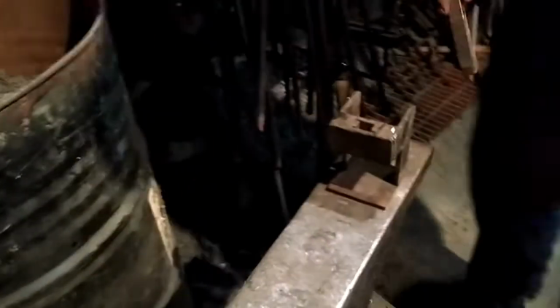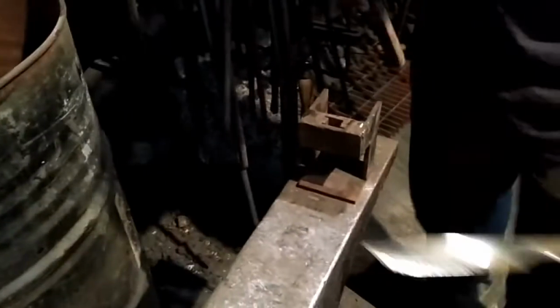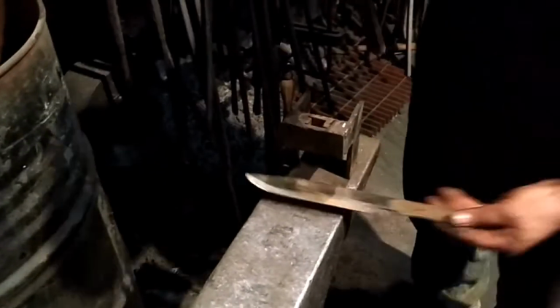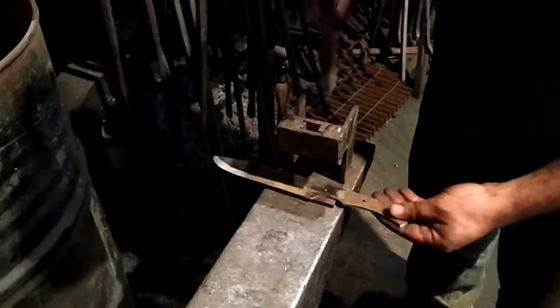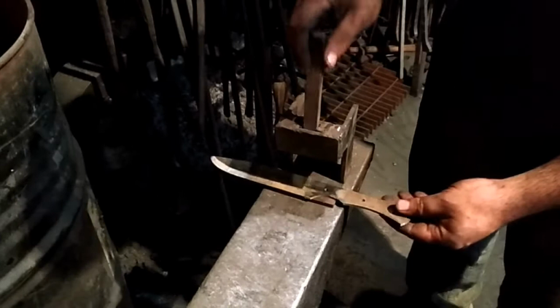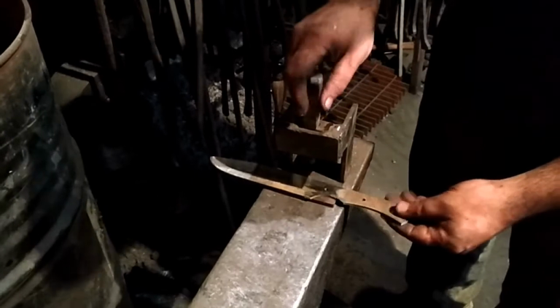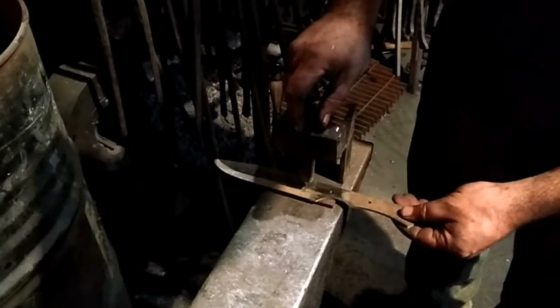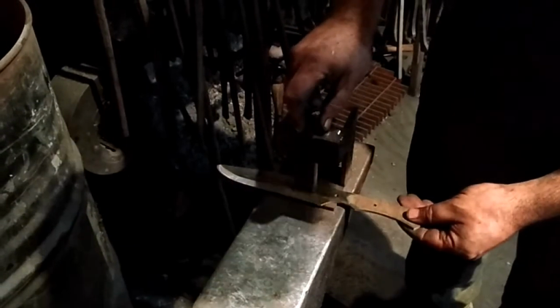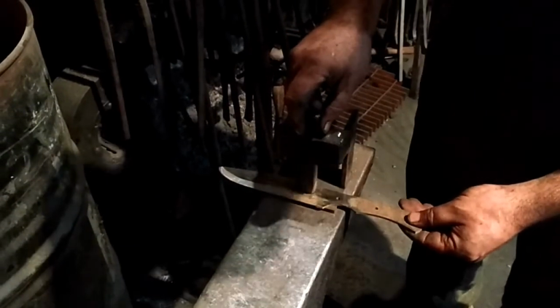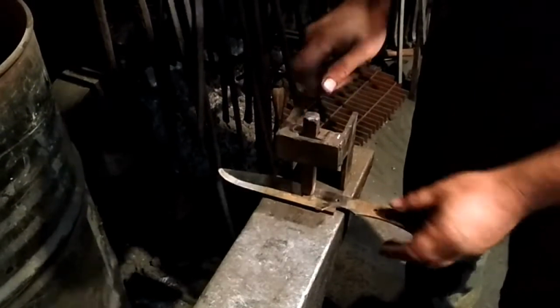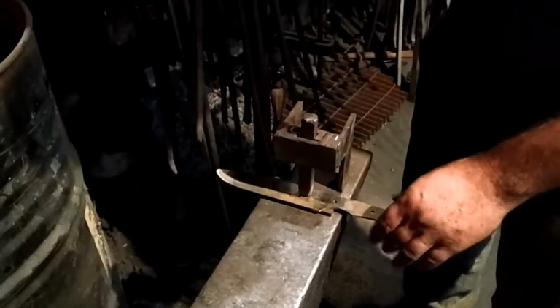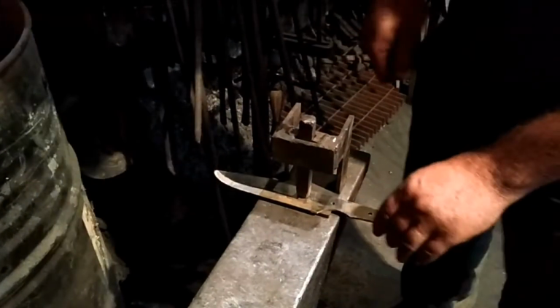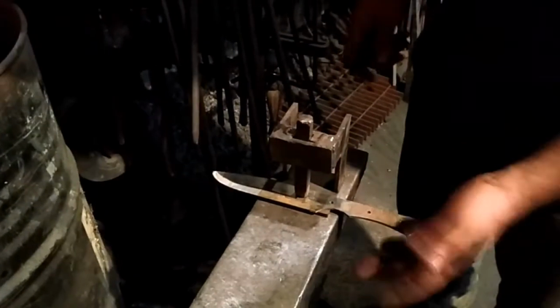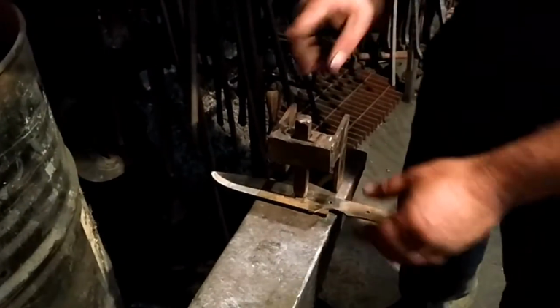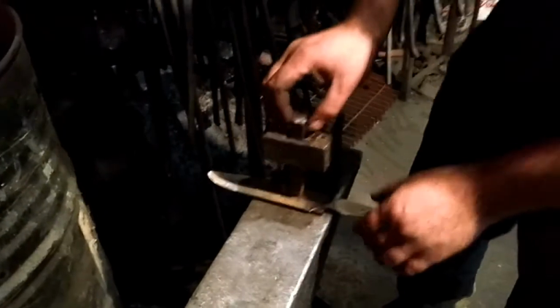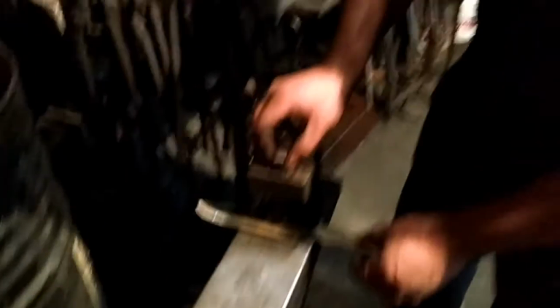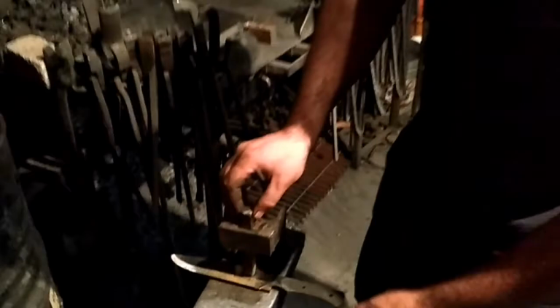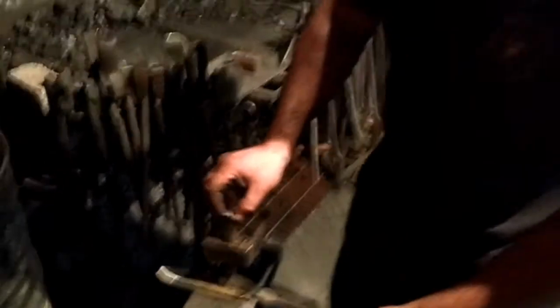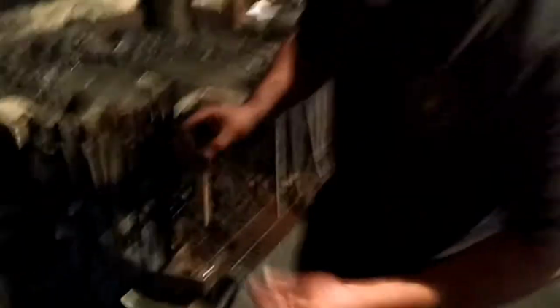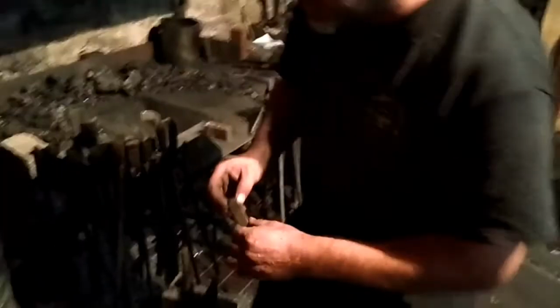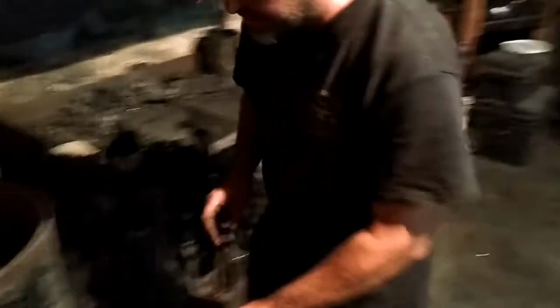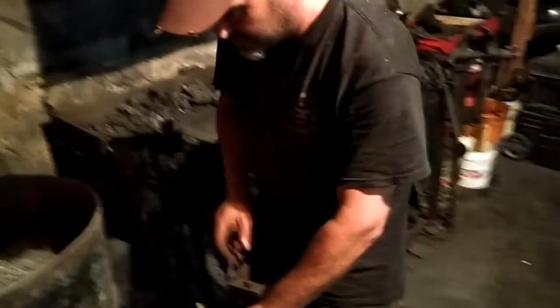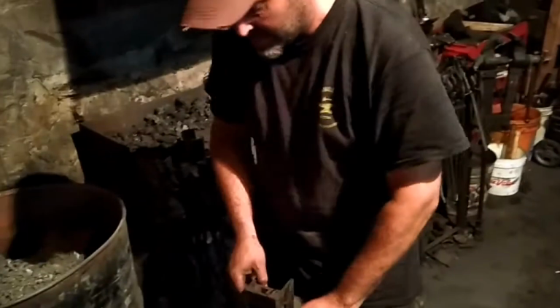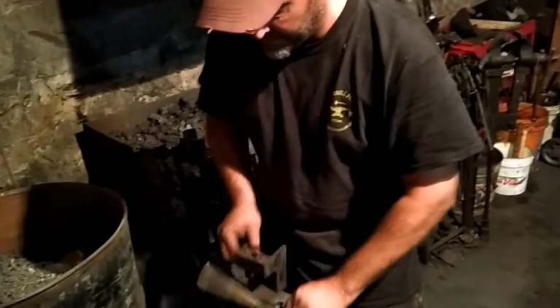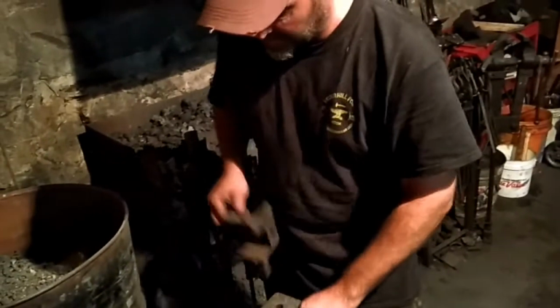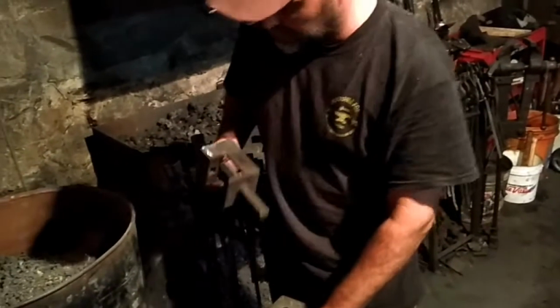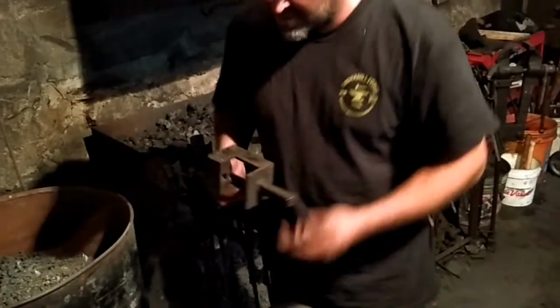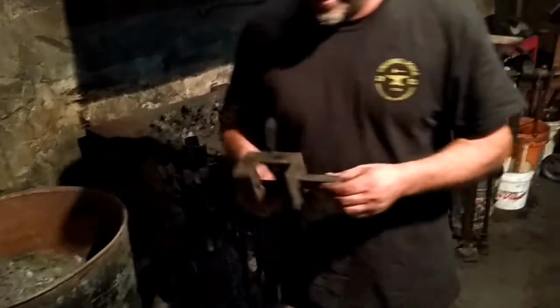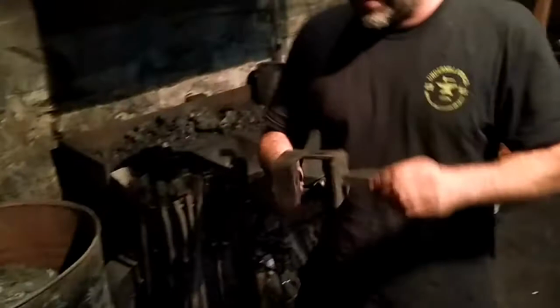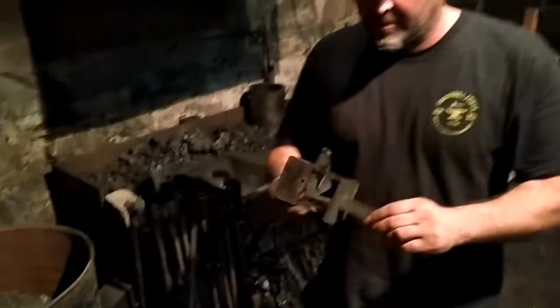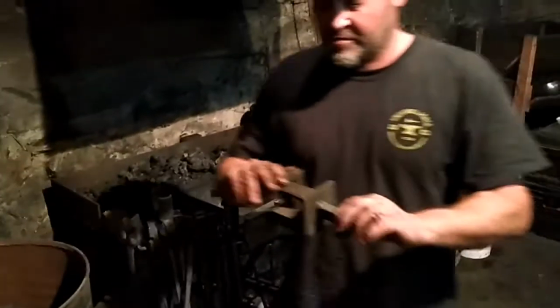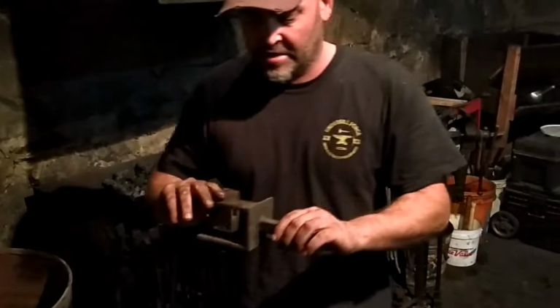Then when my blade is hot, I just insert it, line it up, and give it a good whack with a hammer. And that's about it. It's rather crudely welded together, nothing super special about it. It just holds it in place rather nicely.